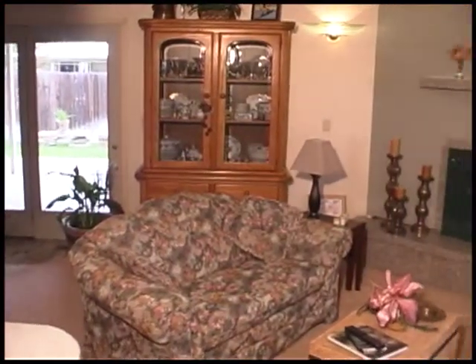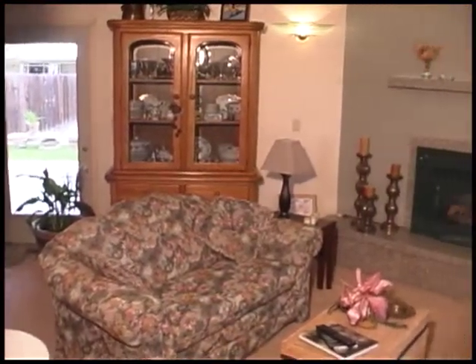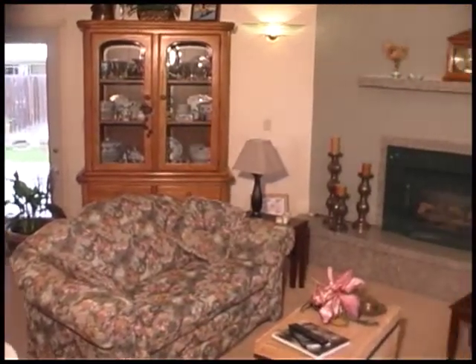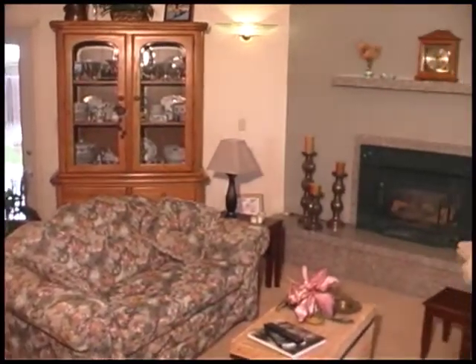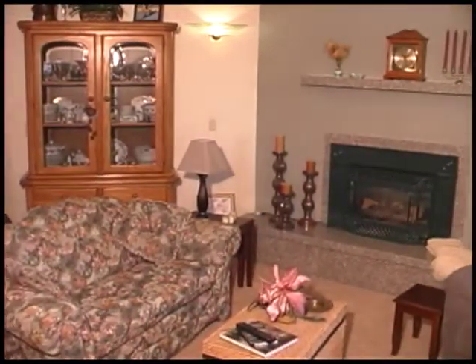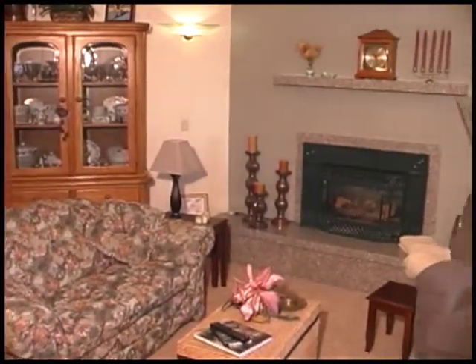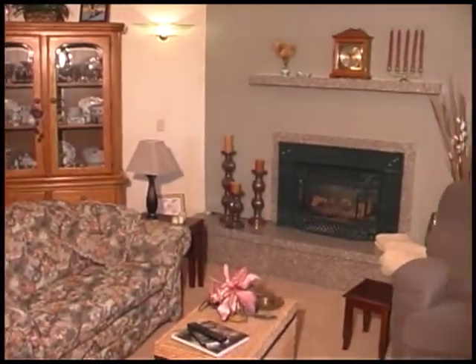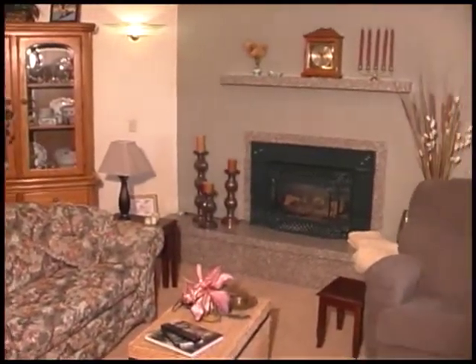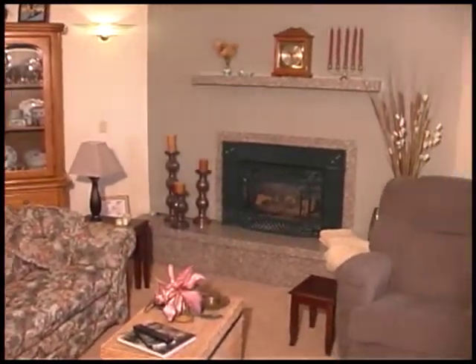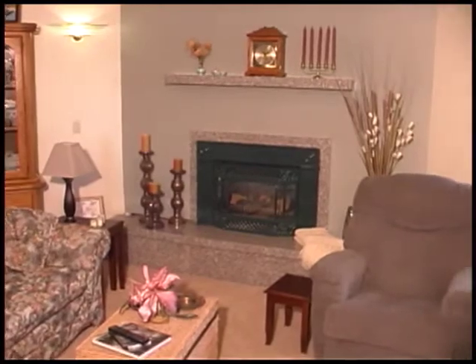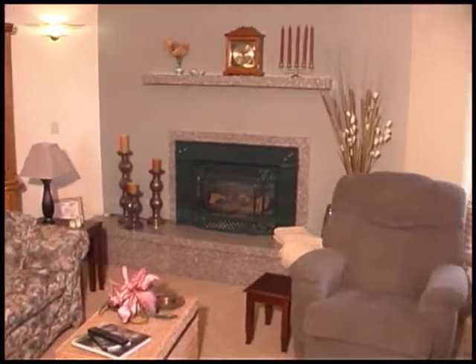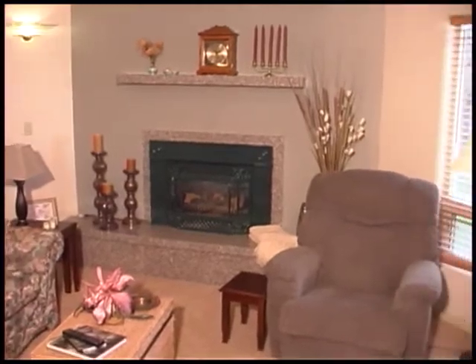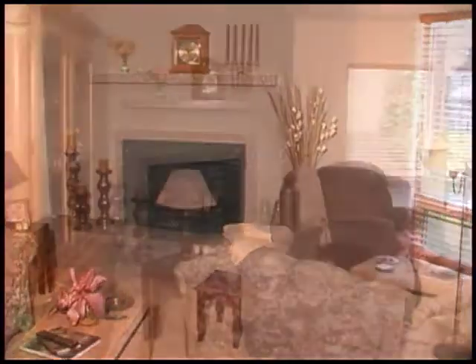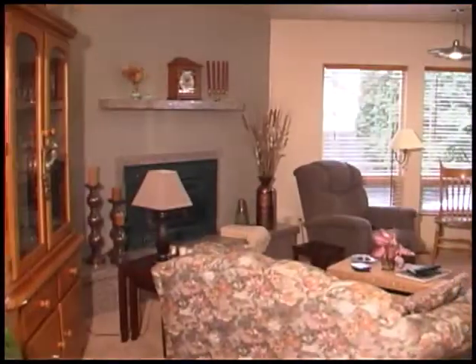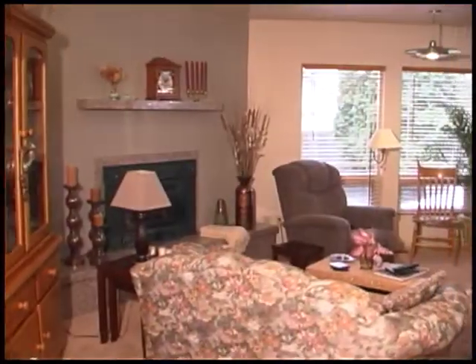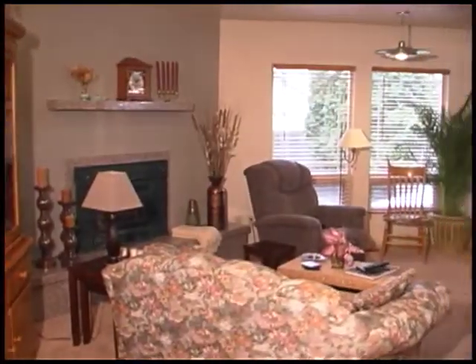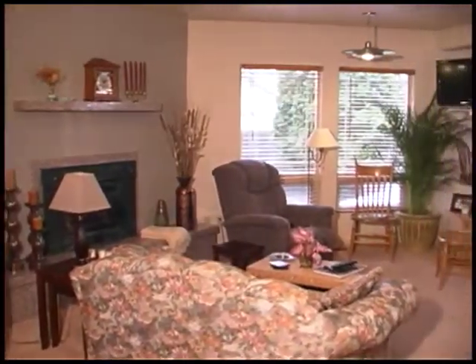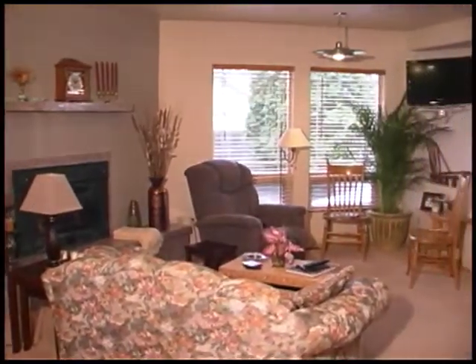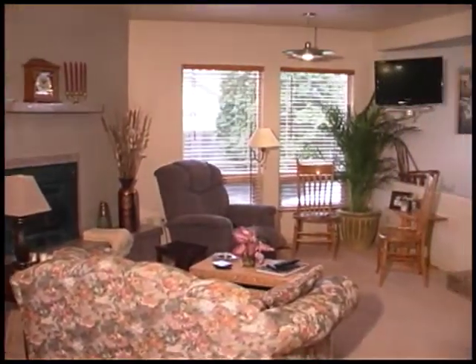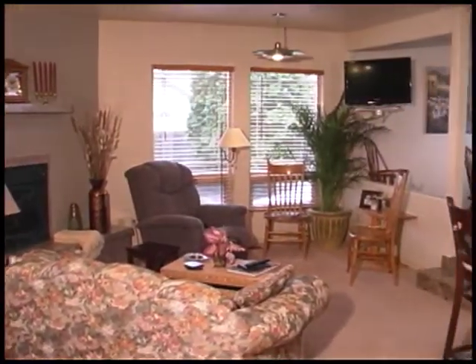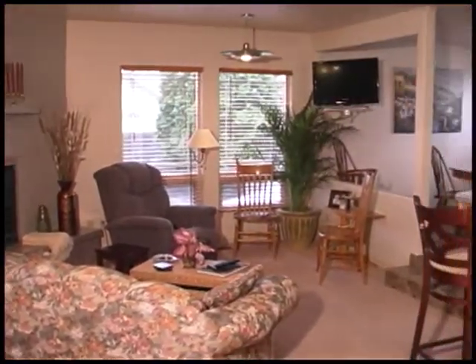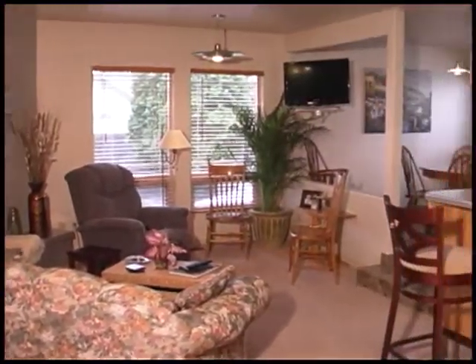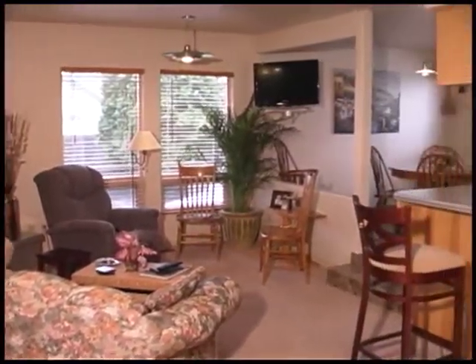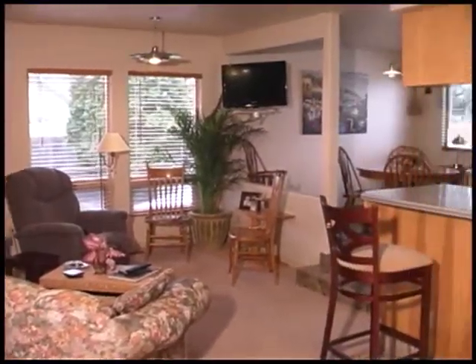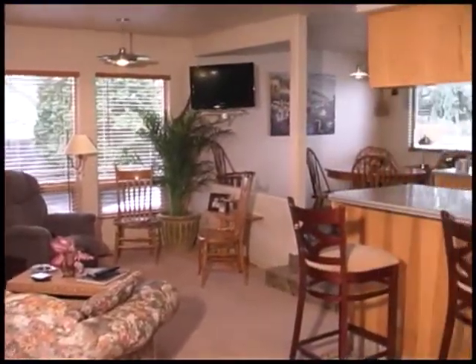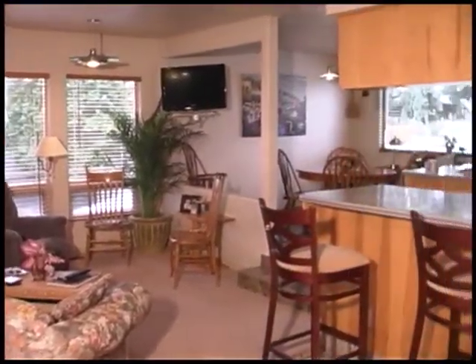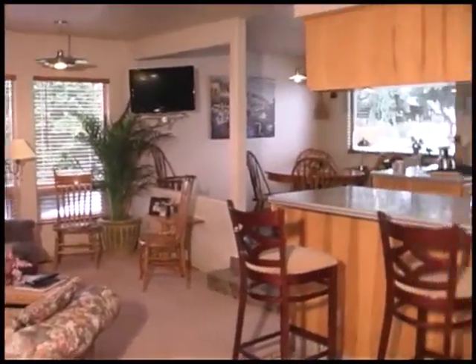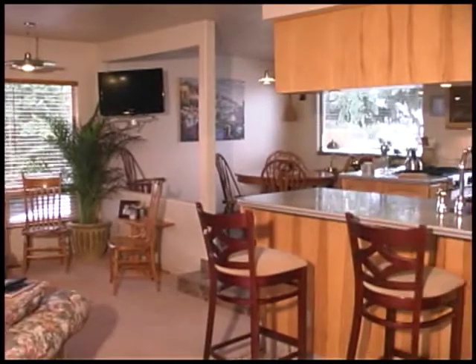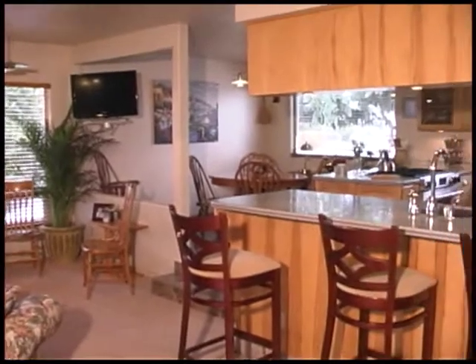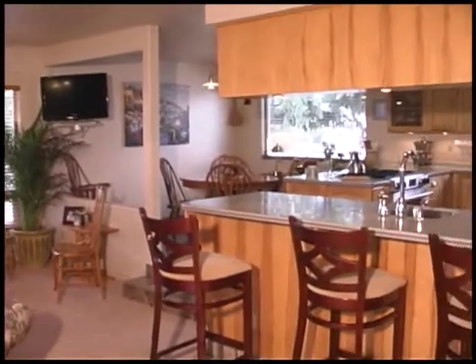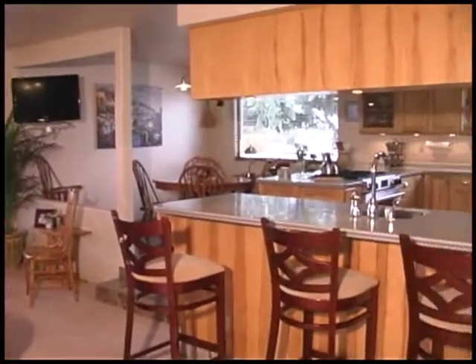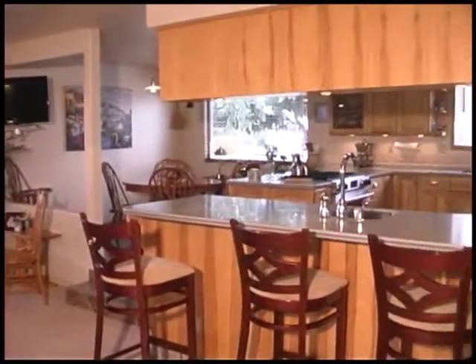Cozy up in the family room with a corner gas fireplace that circulates warmth to the amazing kitchen and dining area. There are even double glass doors opening to the covered patio.